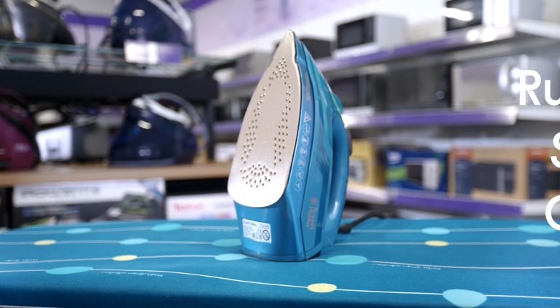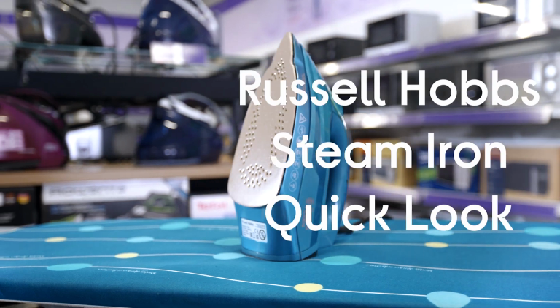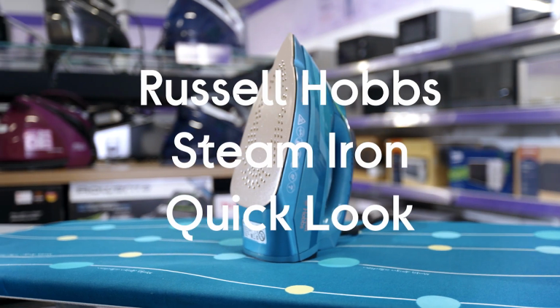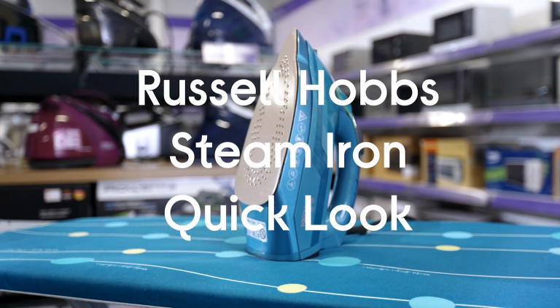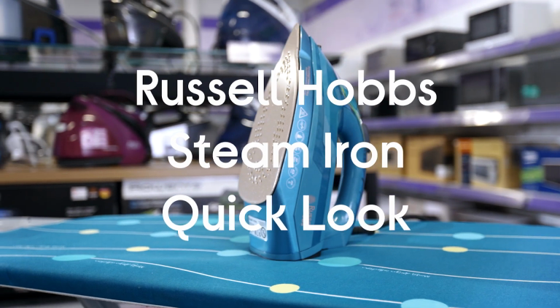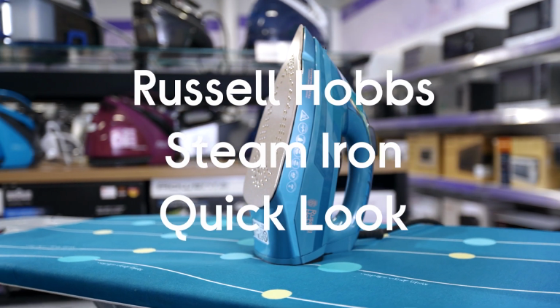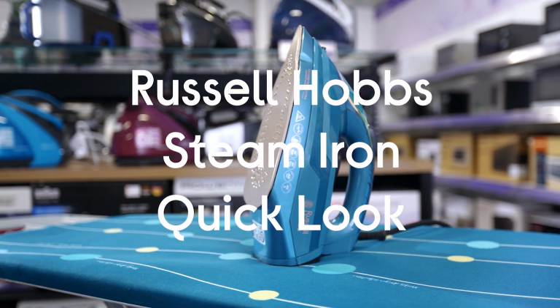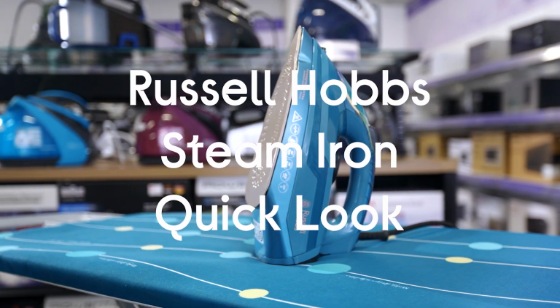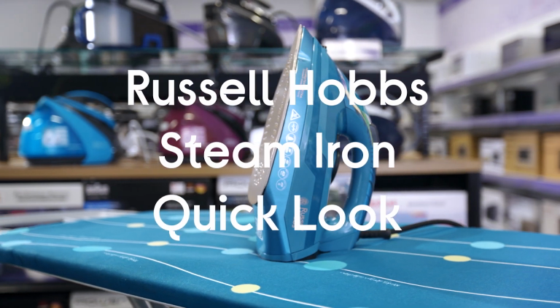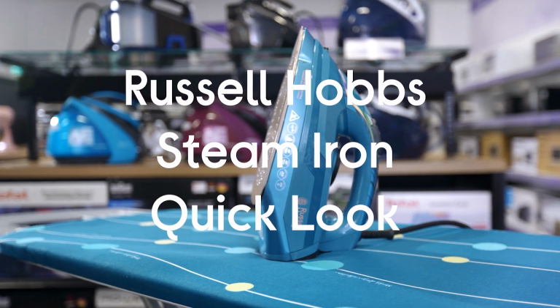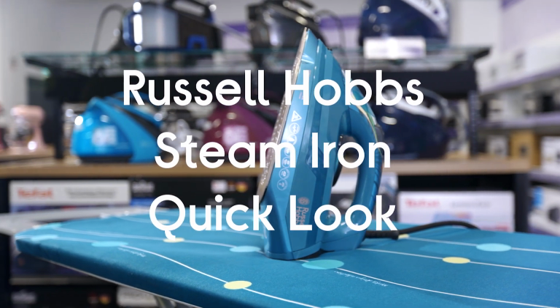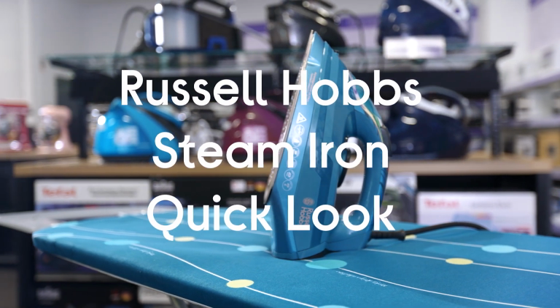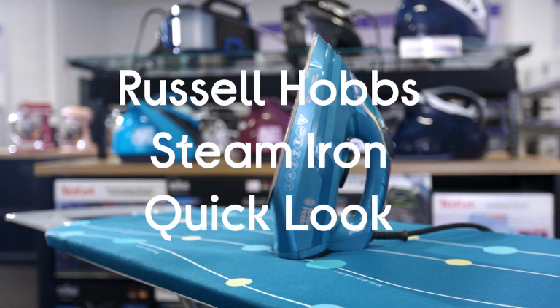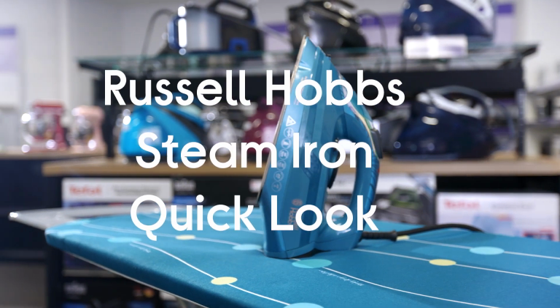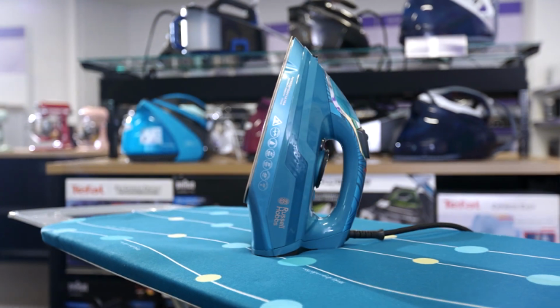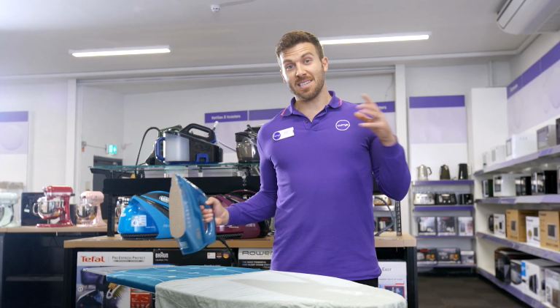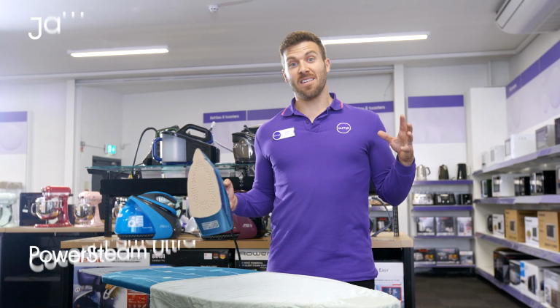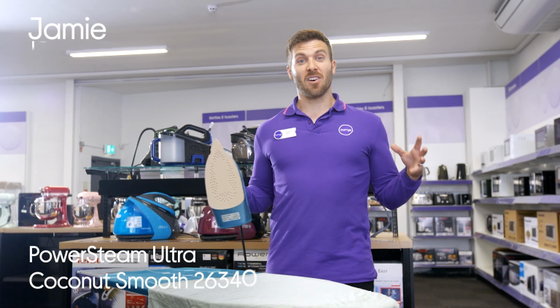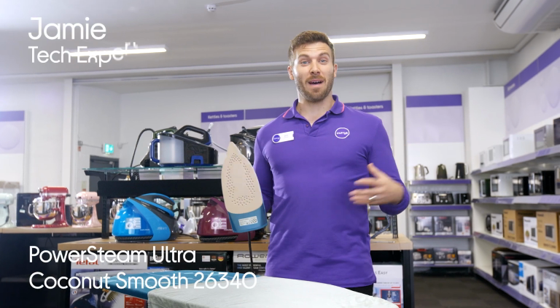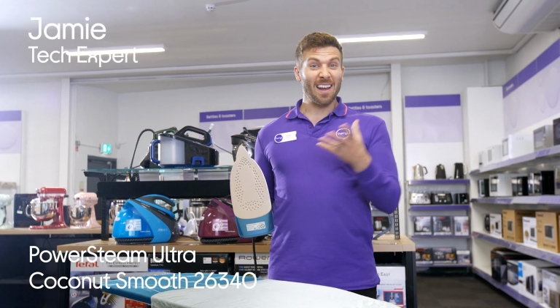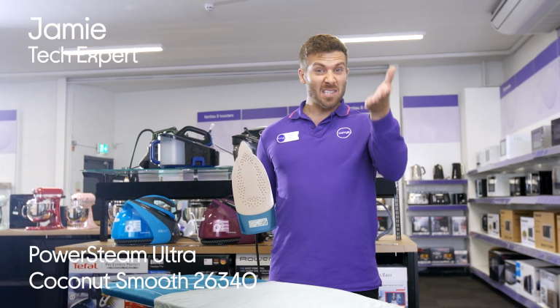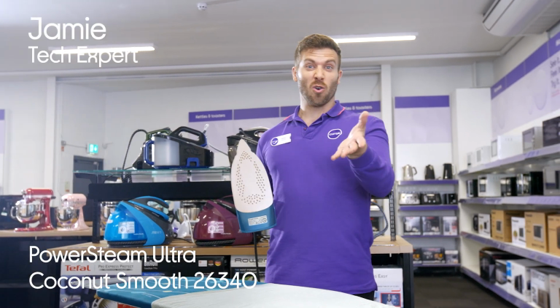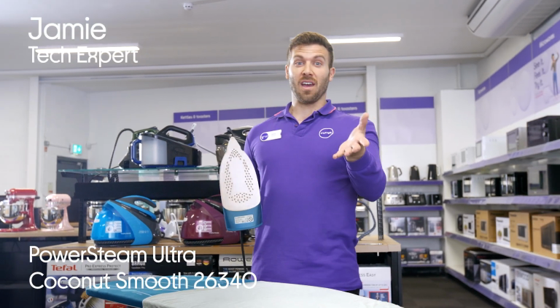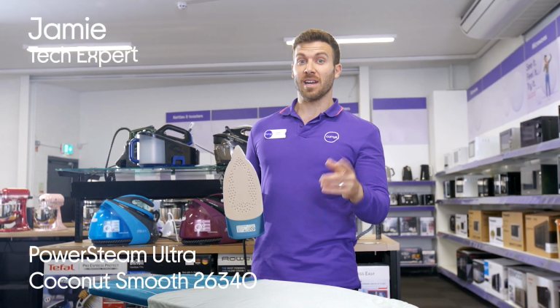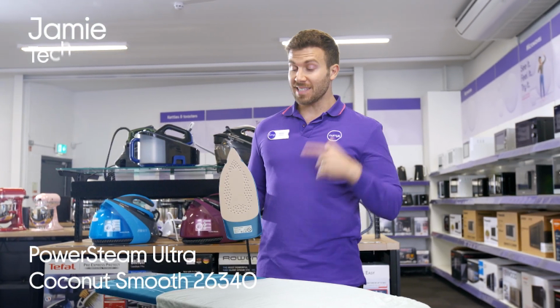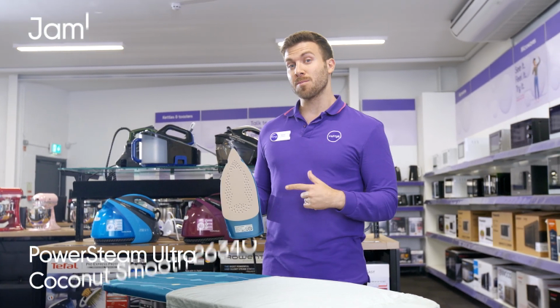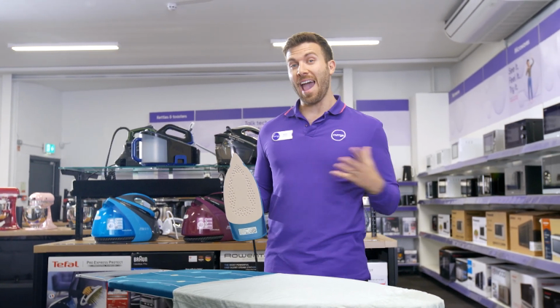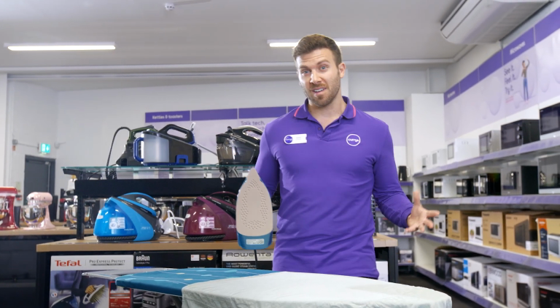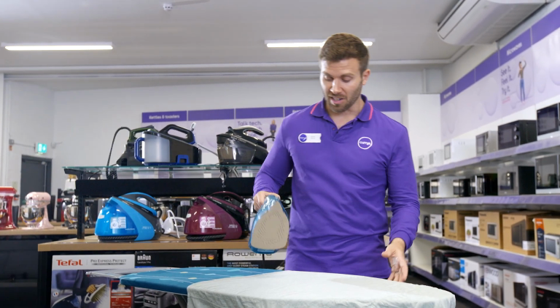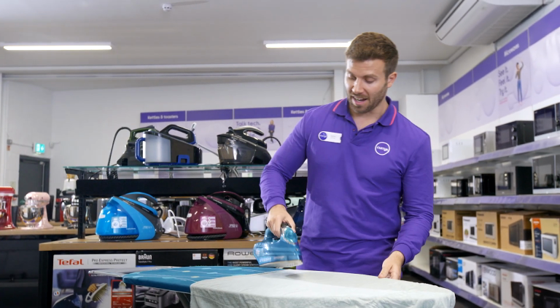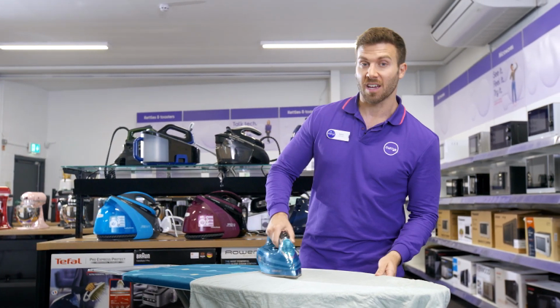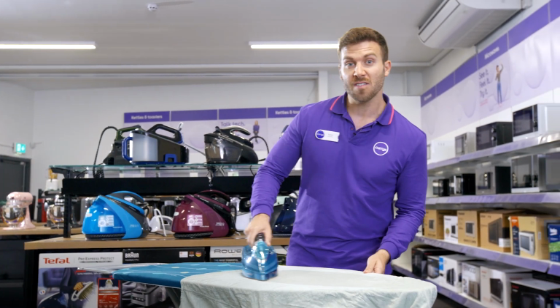This is the Russell Hobbs Power Steam Ultra Coconut Smooth Steam Iron. This is an iron that's designed to make ironing less of a chore for you, which it does by effortlessly gliding over your clothes.